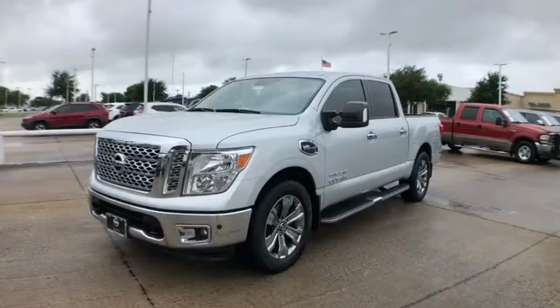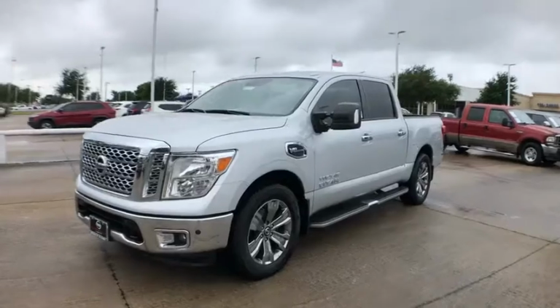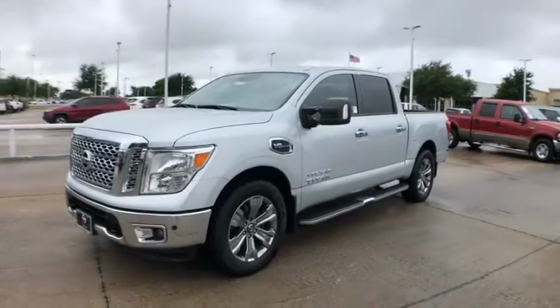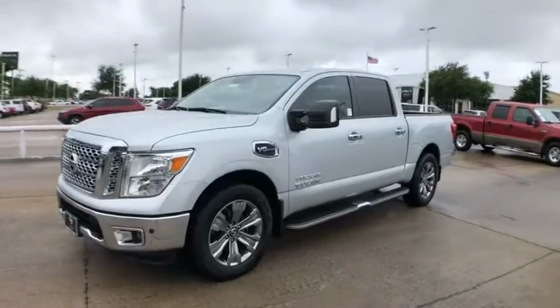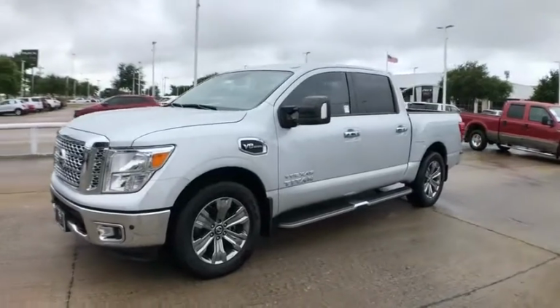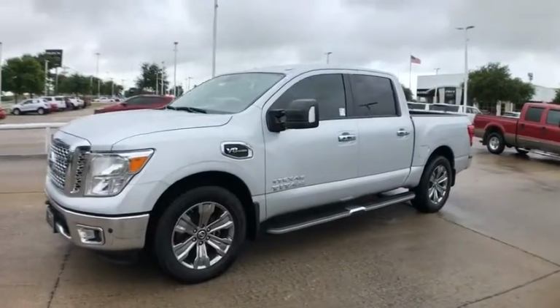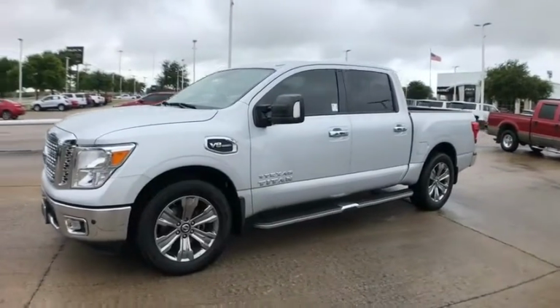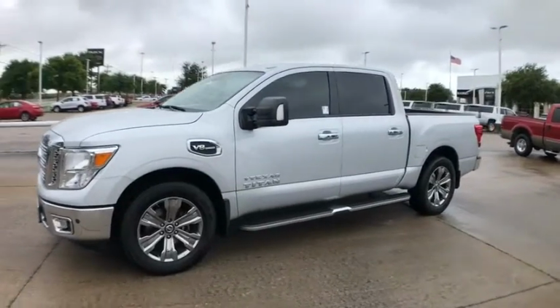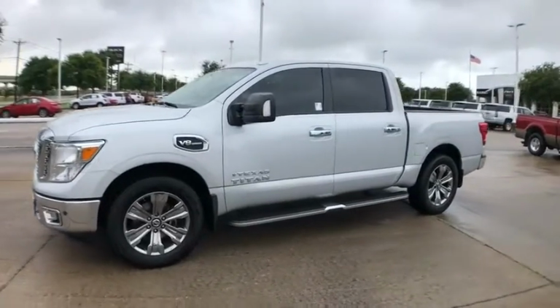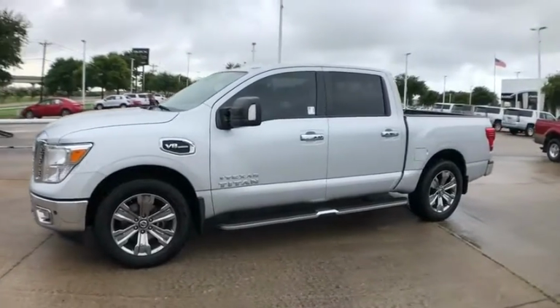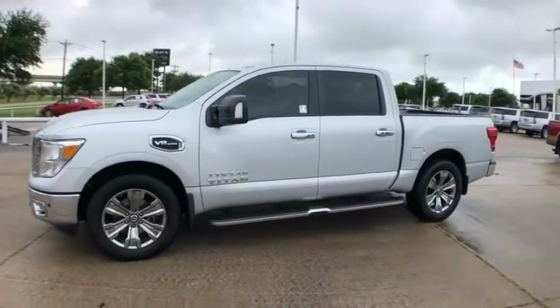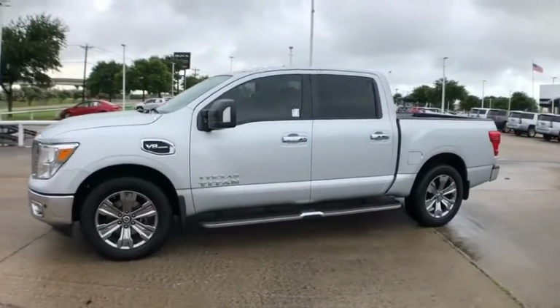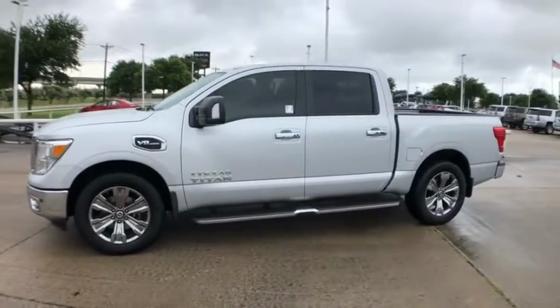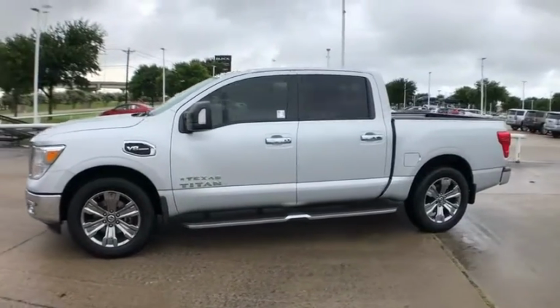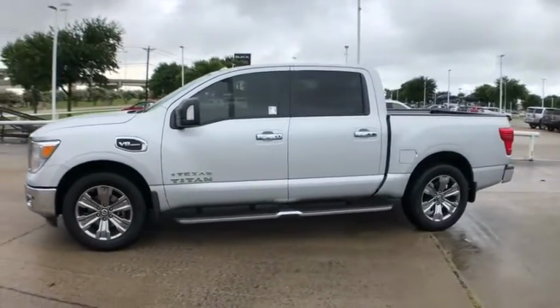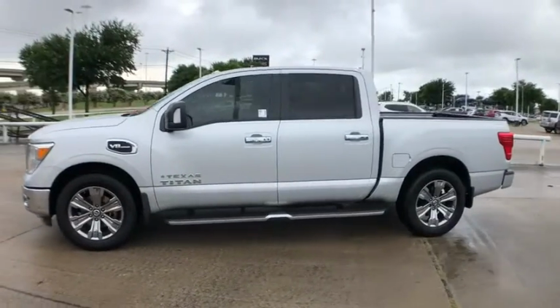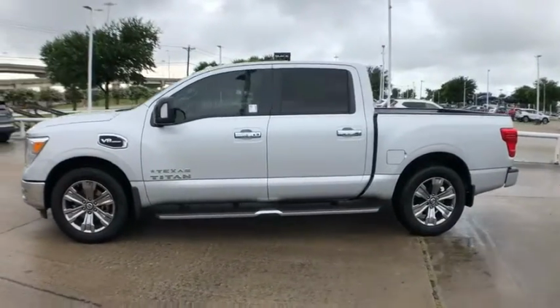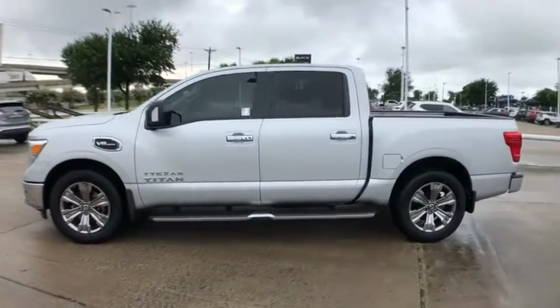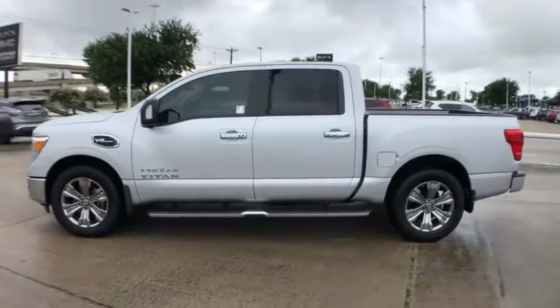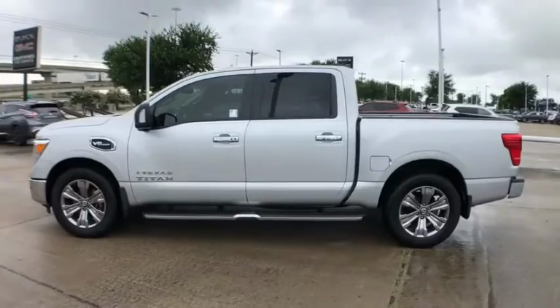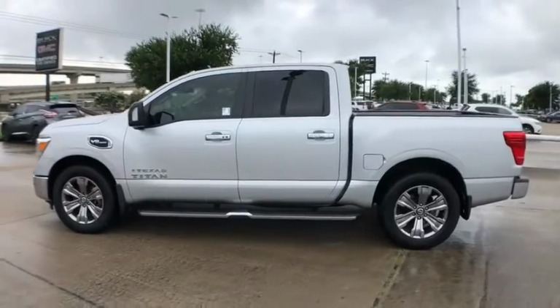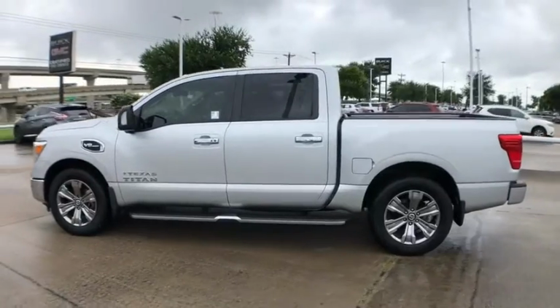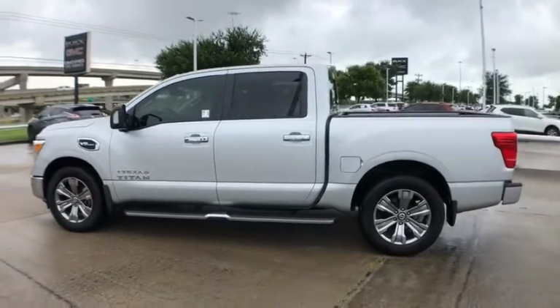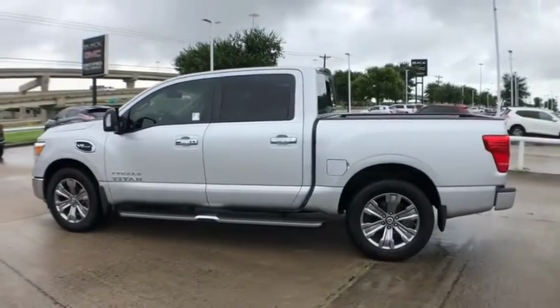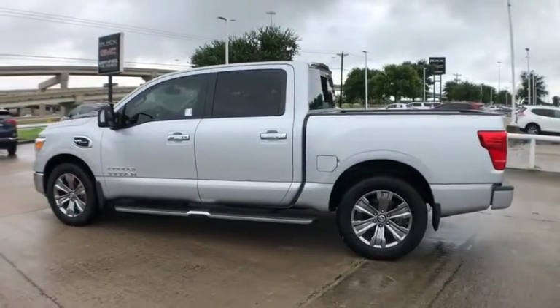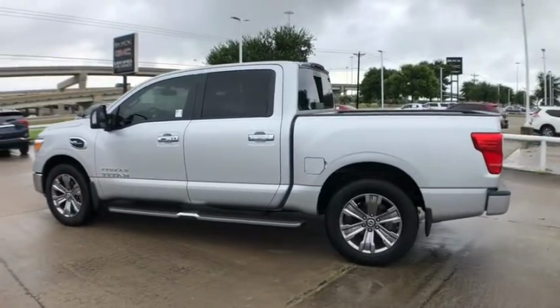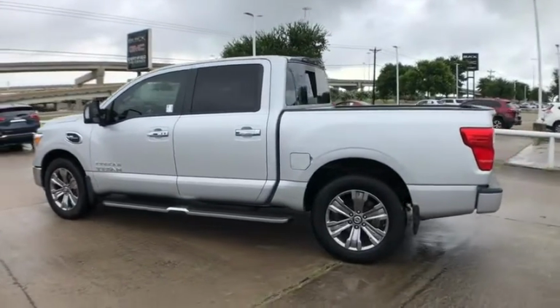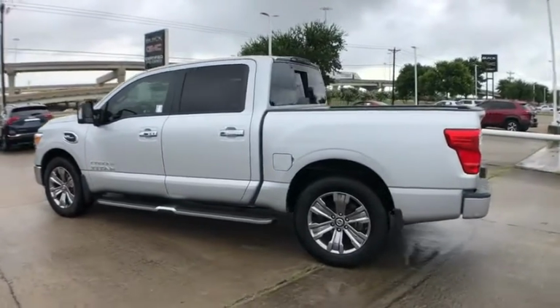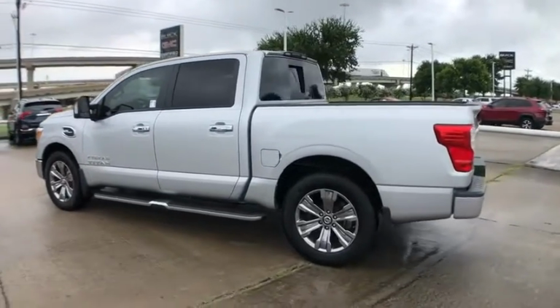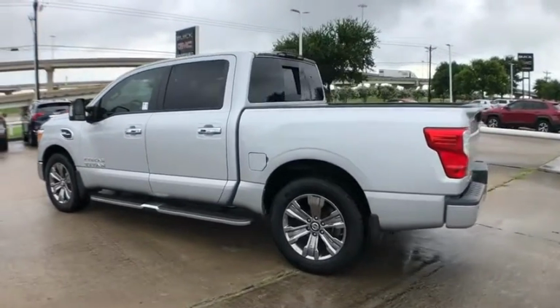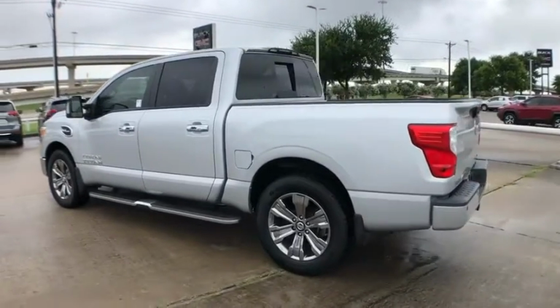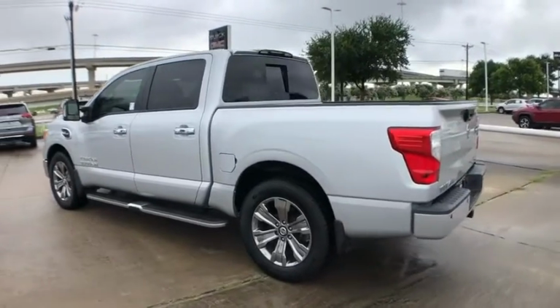You are going to love the 2017 Nissan Titan. The Titan houses the Endurance V8 engine, the largest standard truck engine in its class.